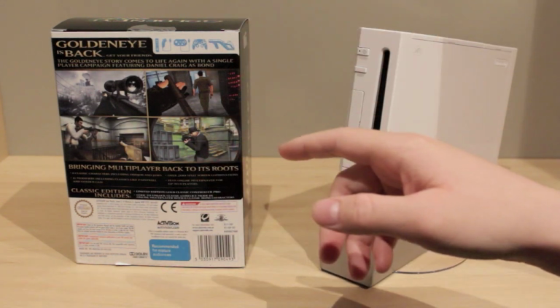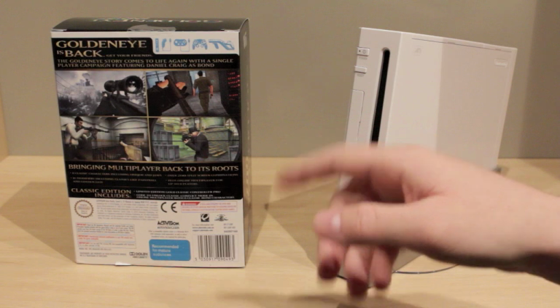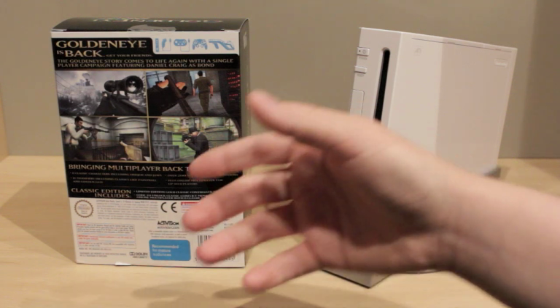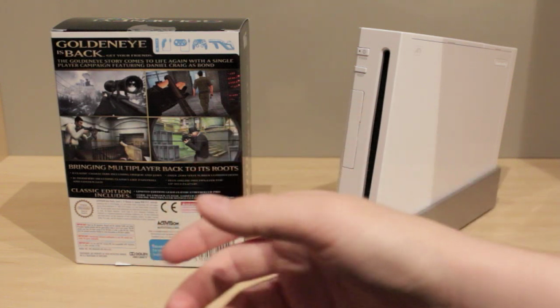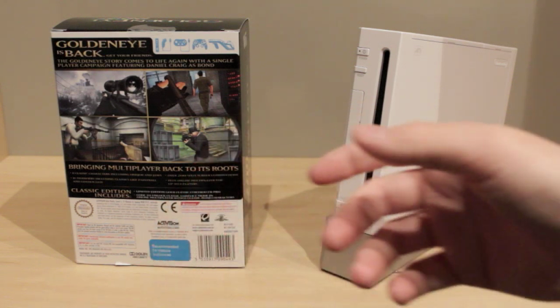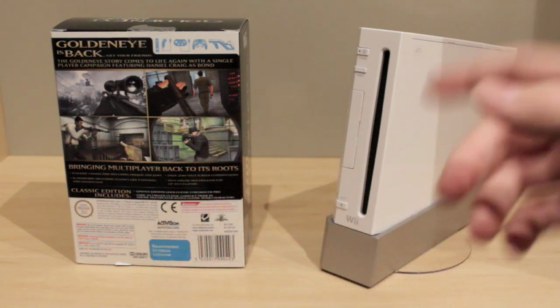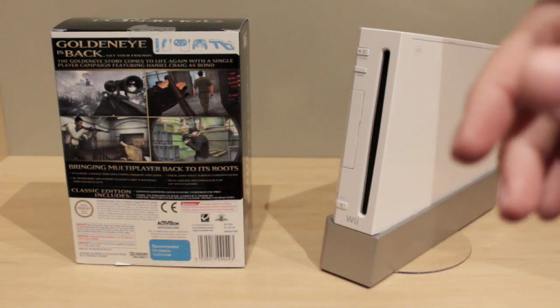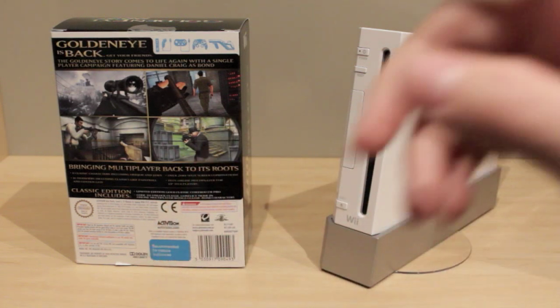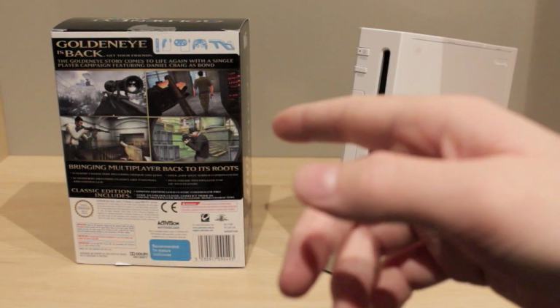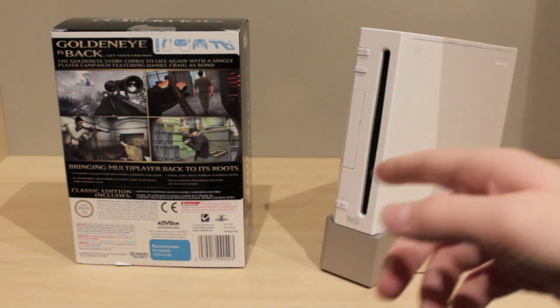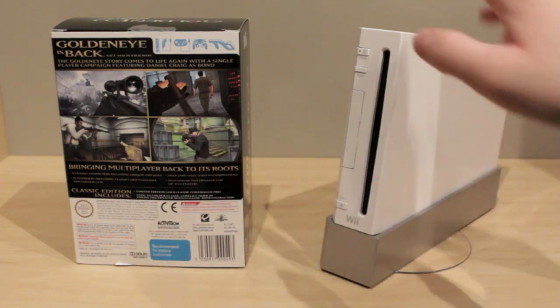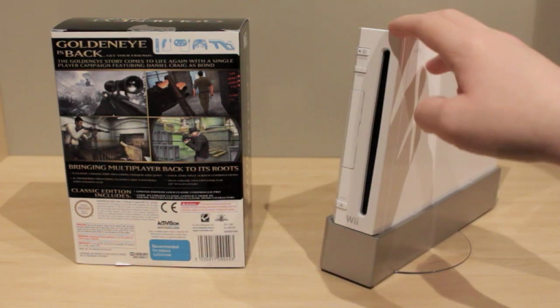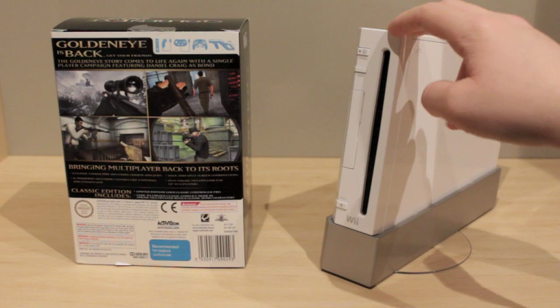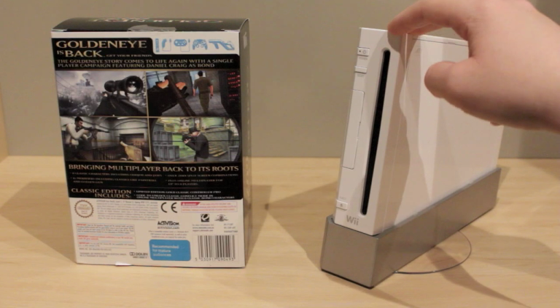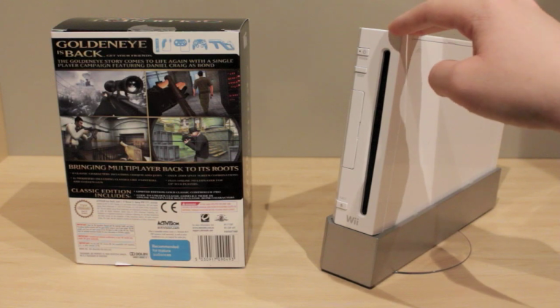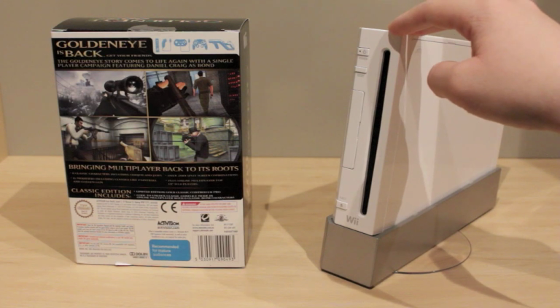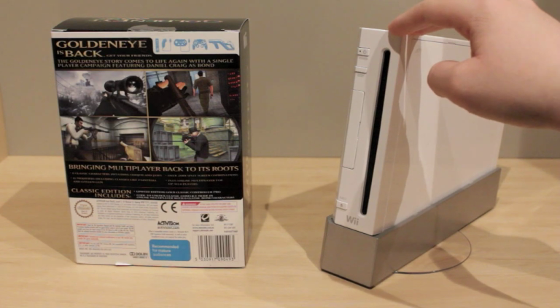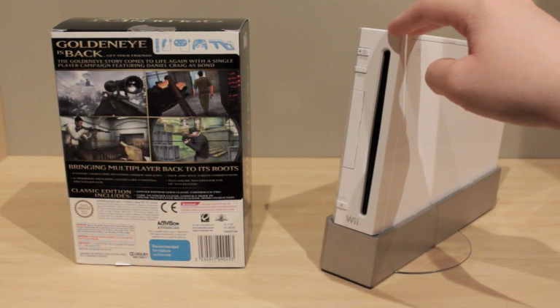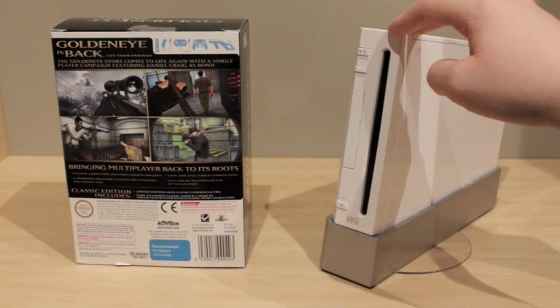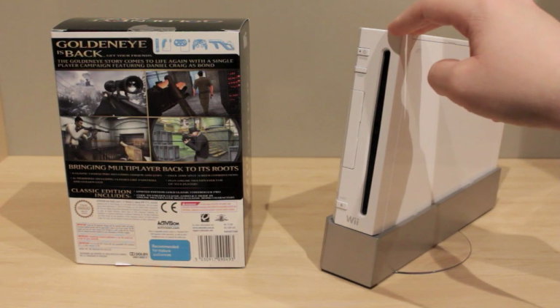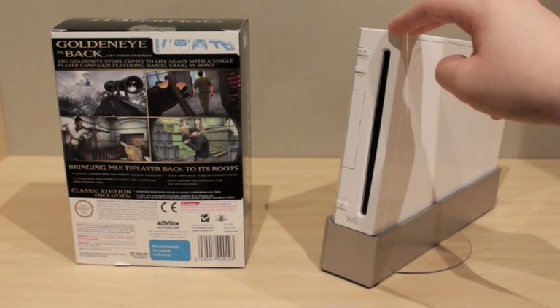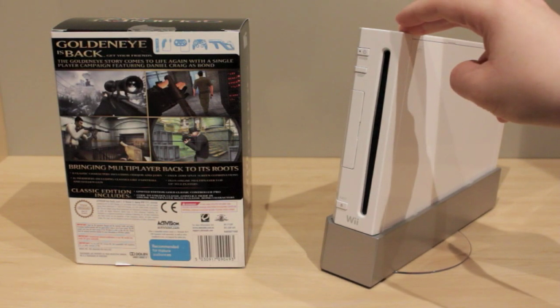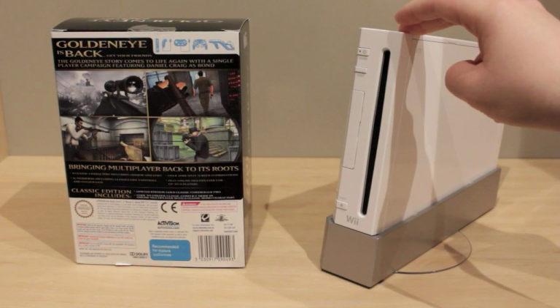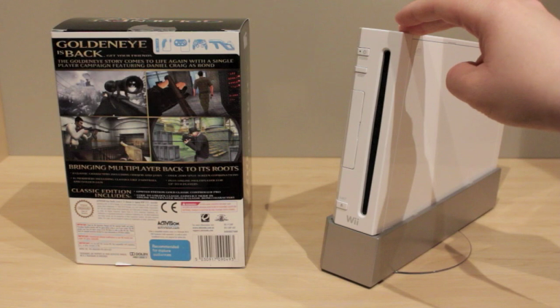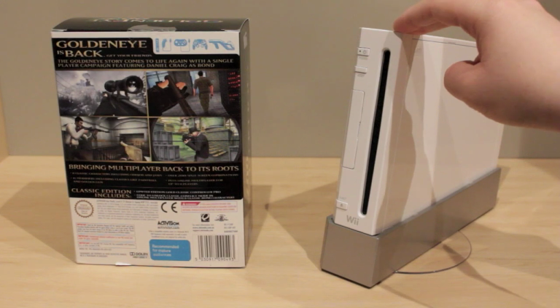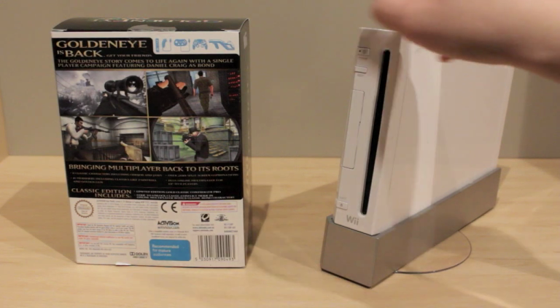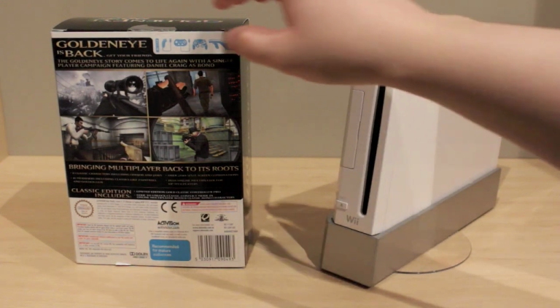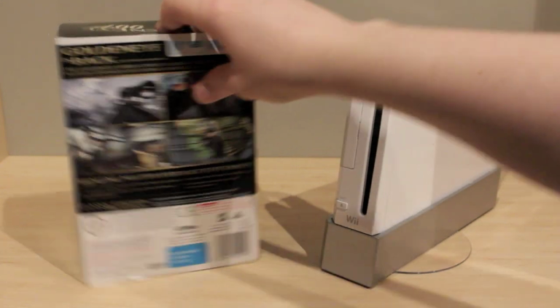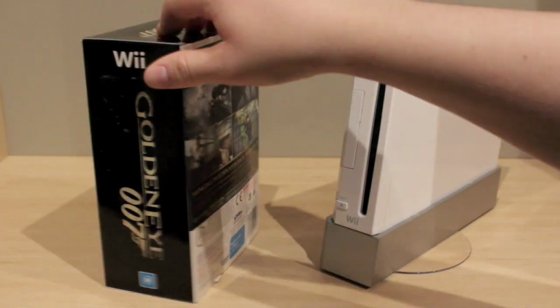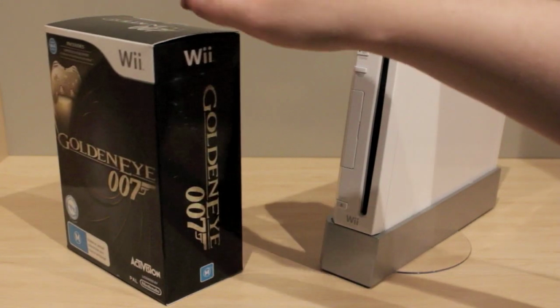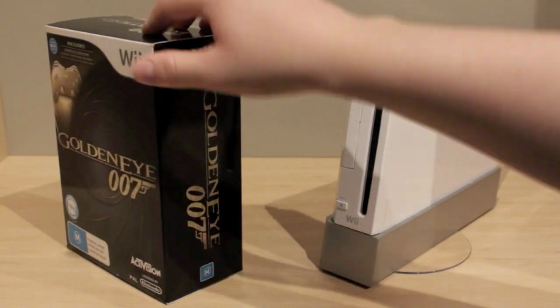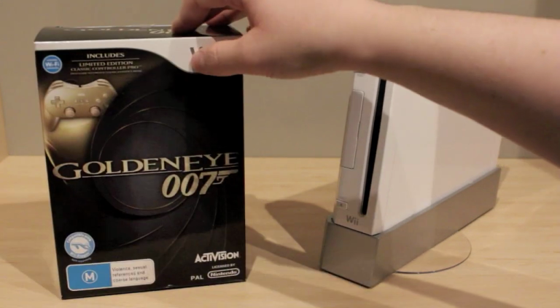If you're a kid, you might want to ask for this for Christmas. It's a good game idea if you have a Wii and don't use it much. They've been revamping the library for the Wii recently, and I've got to say I like it.